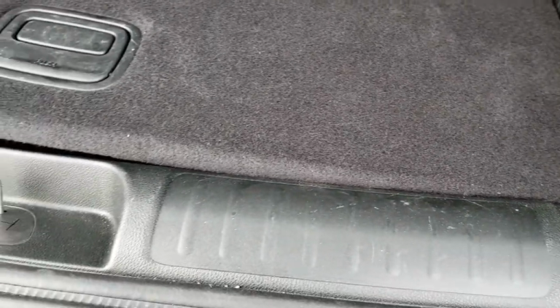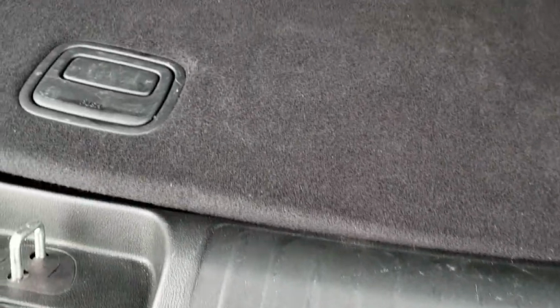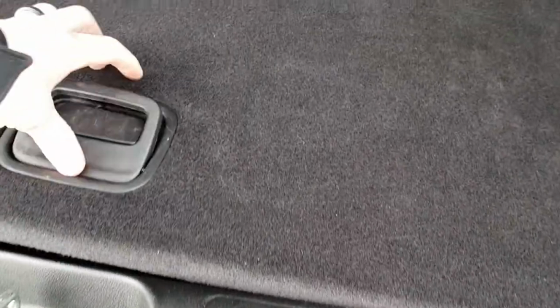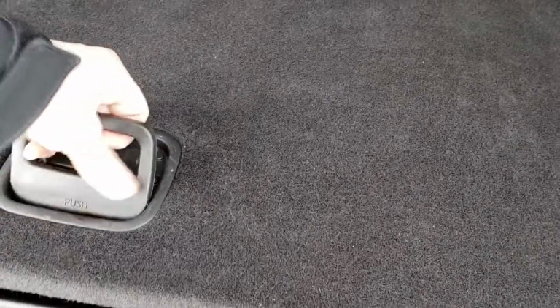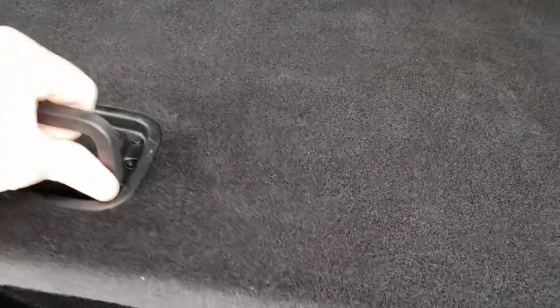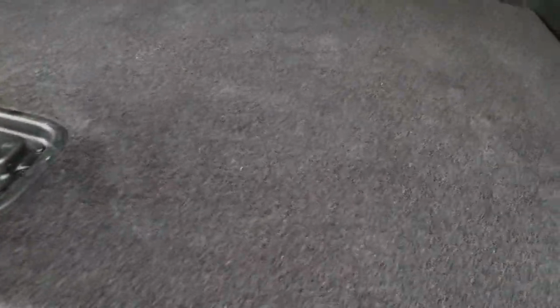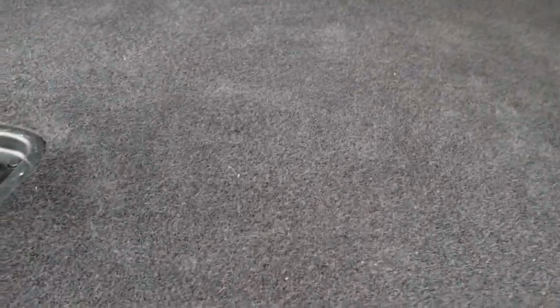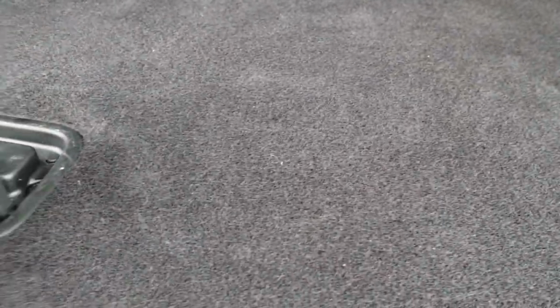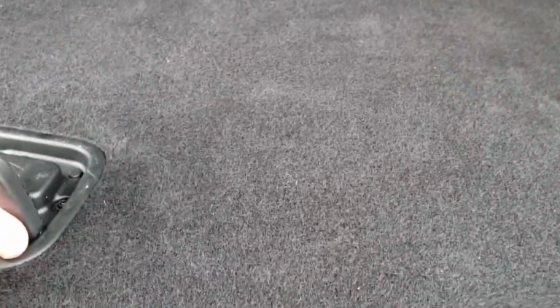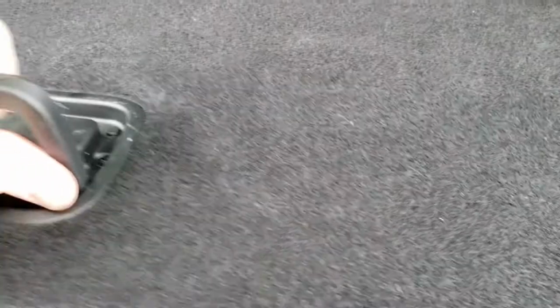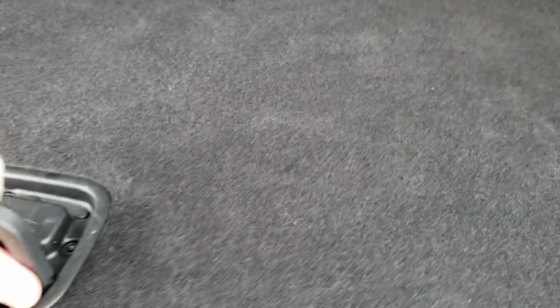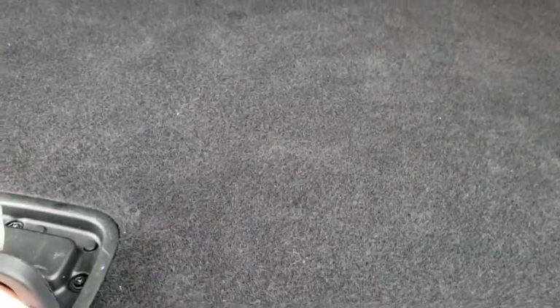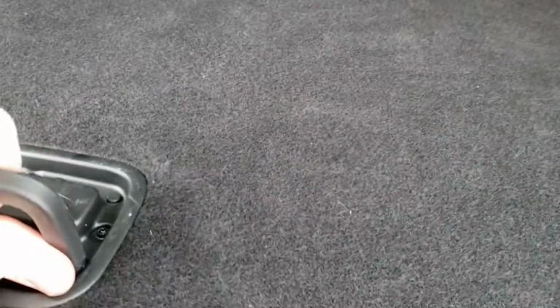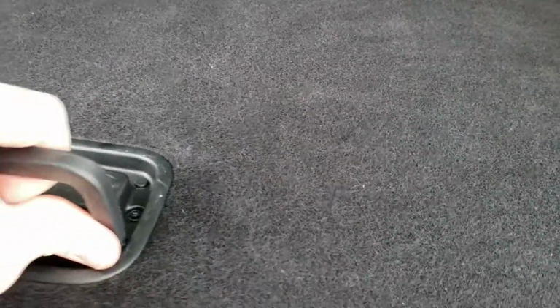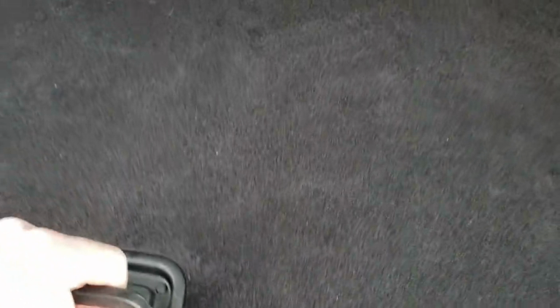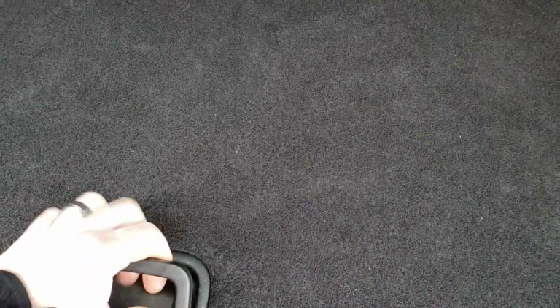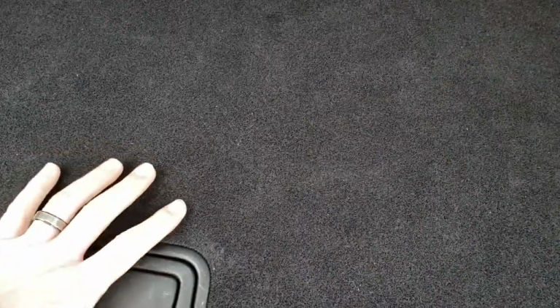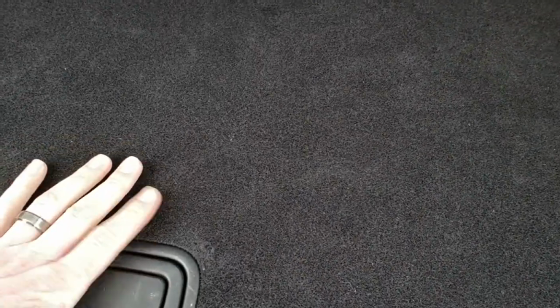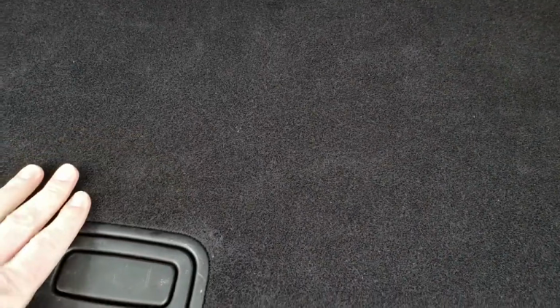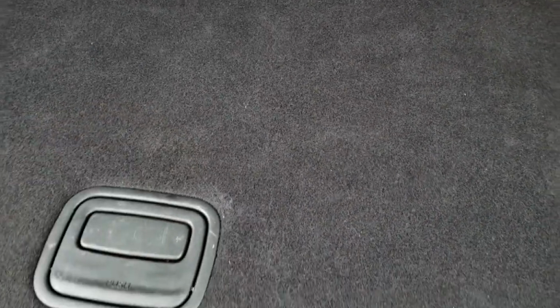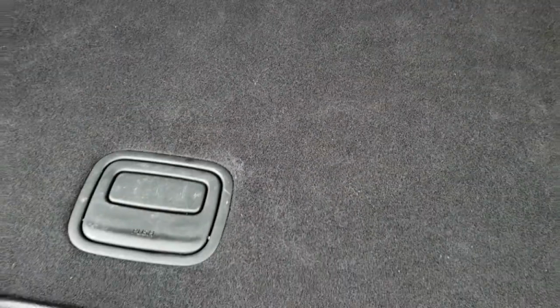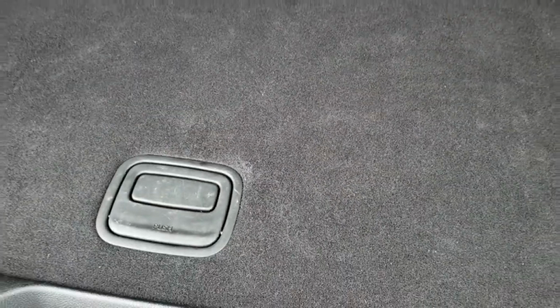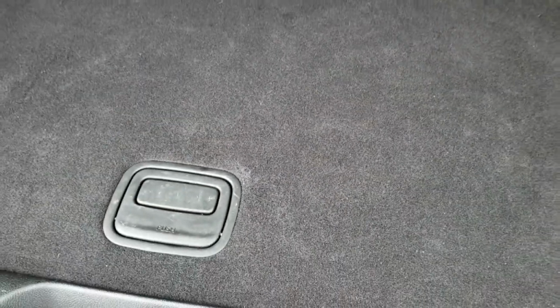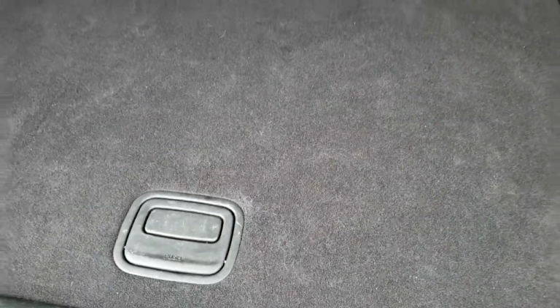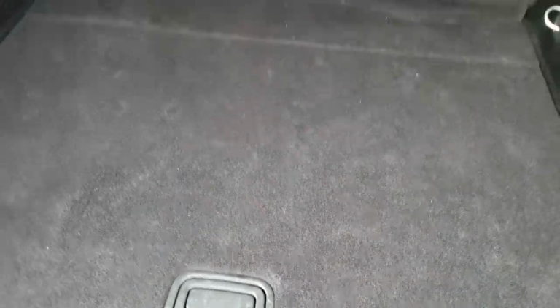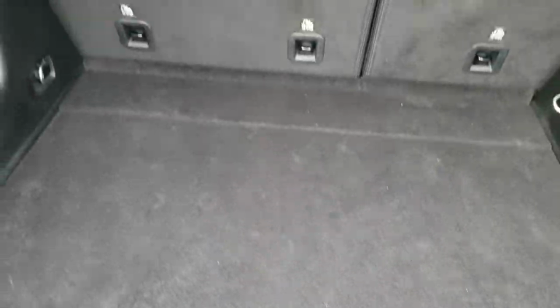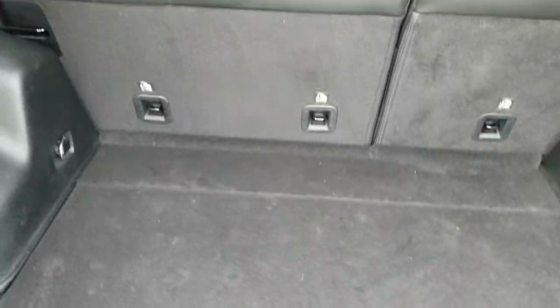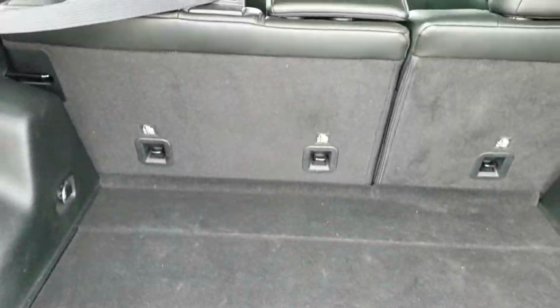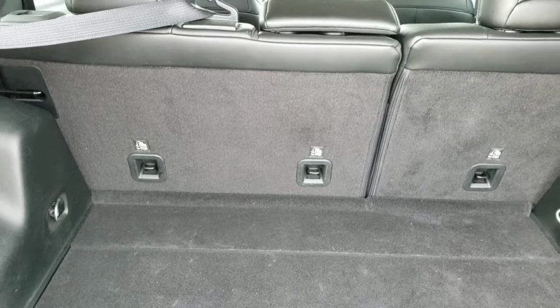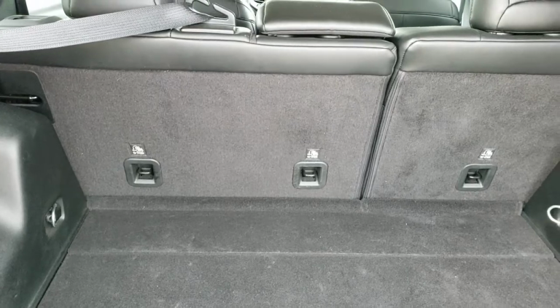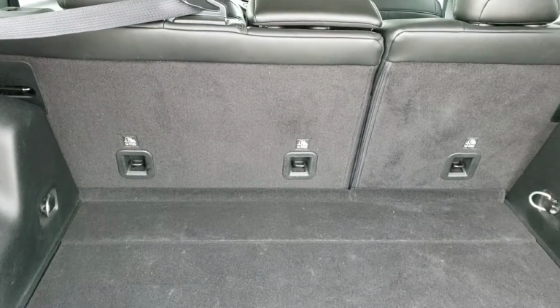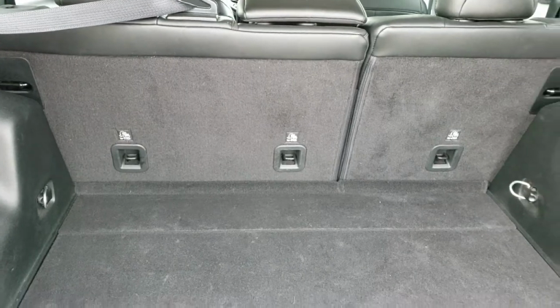Underneath here, you do get your spare tire. This goes up just like so, goes down nice and flat, and those seats do go down flat as well.